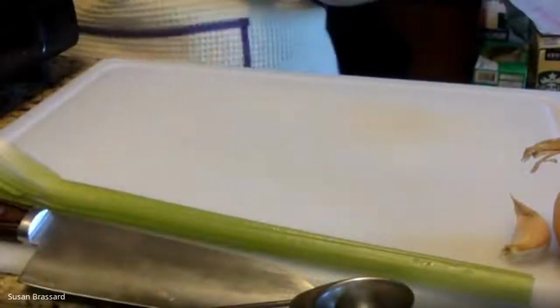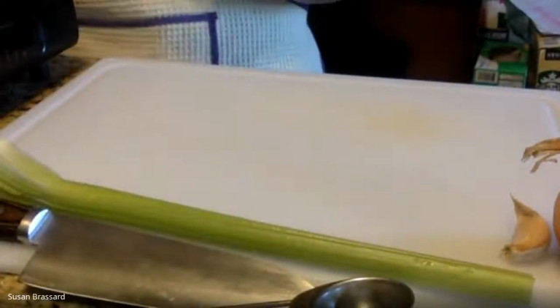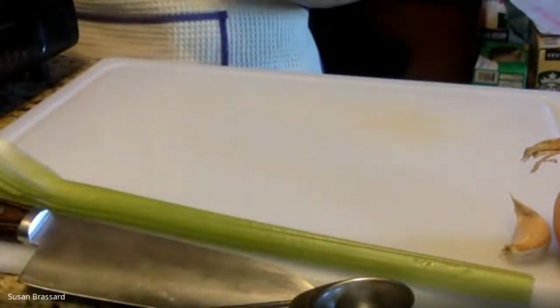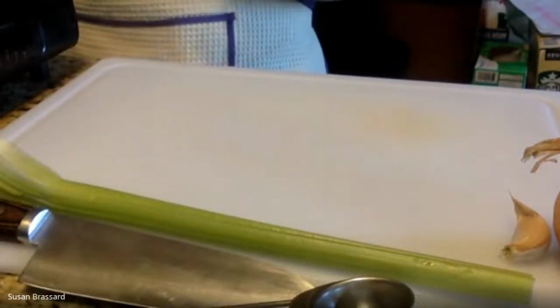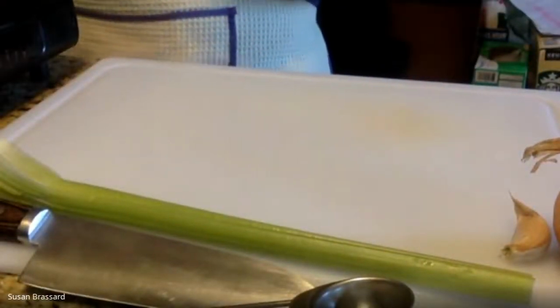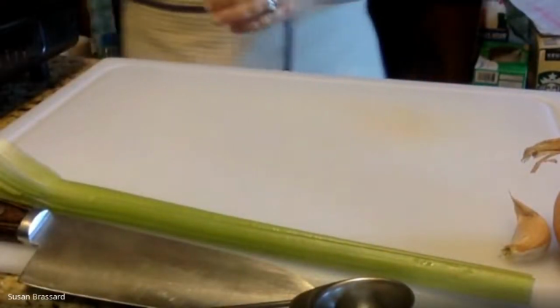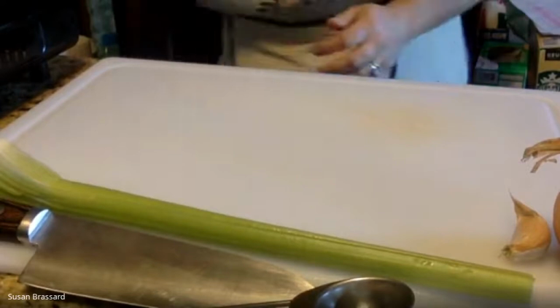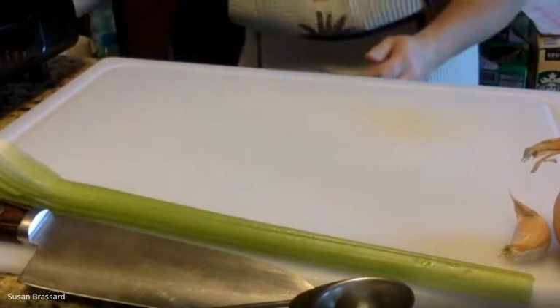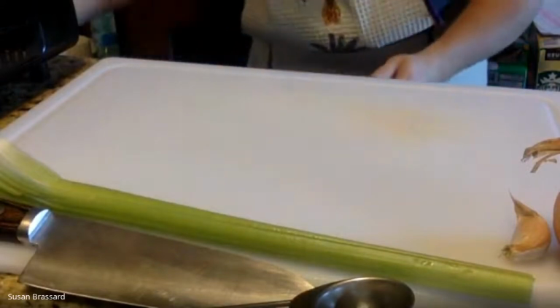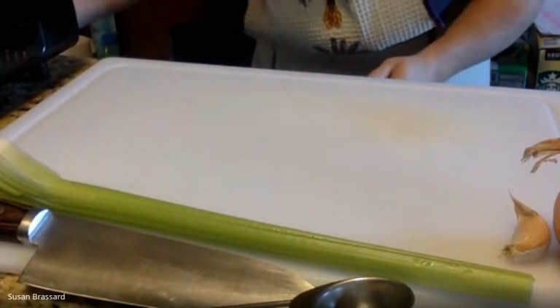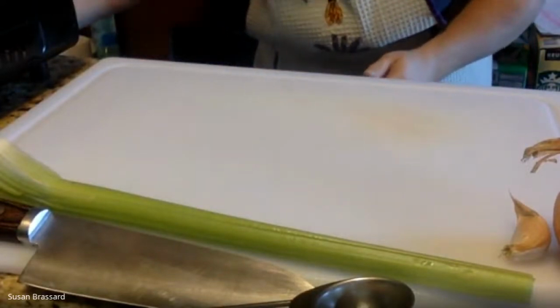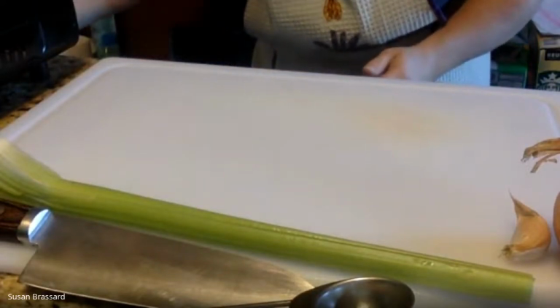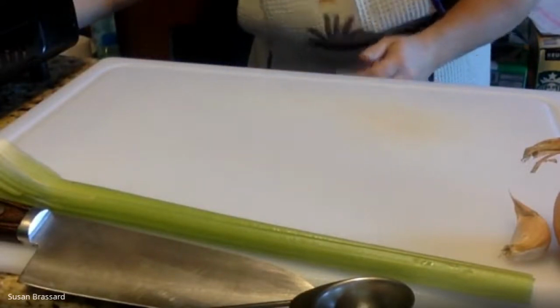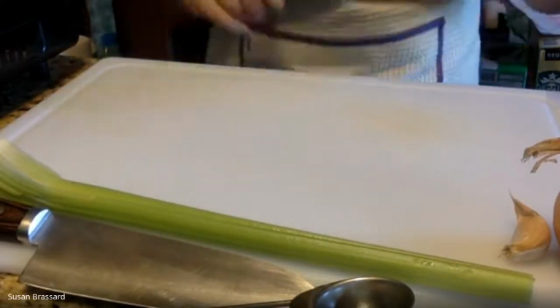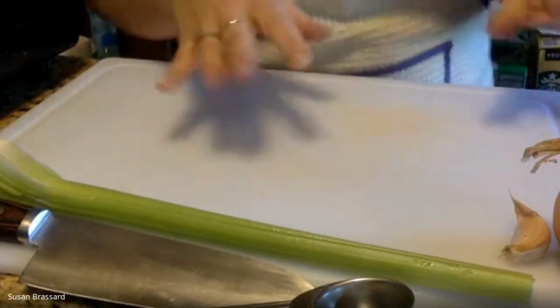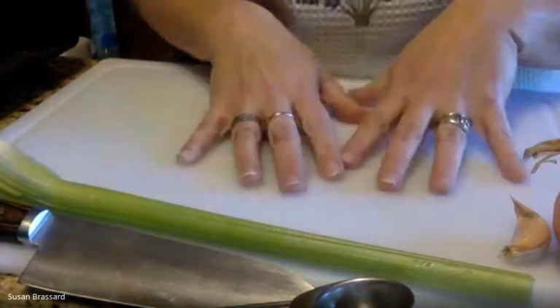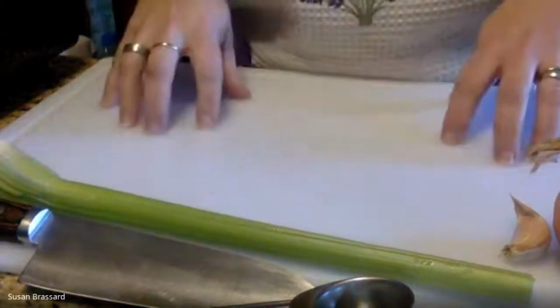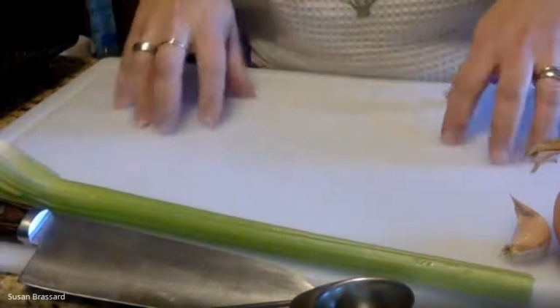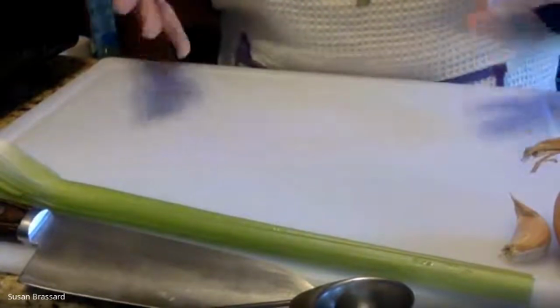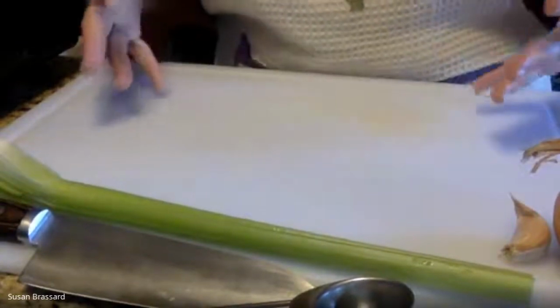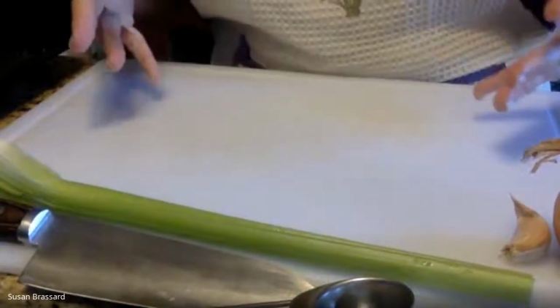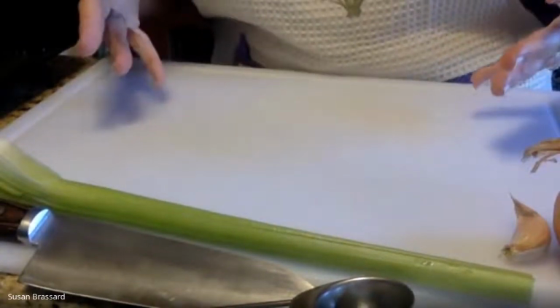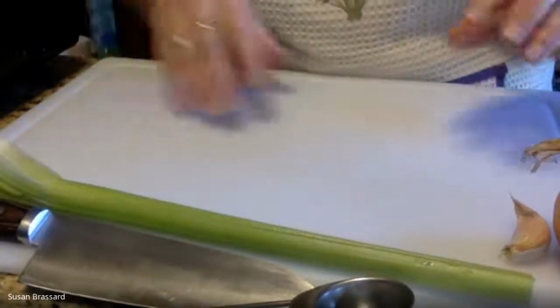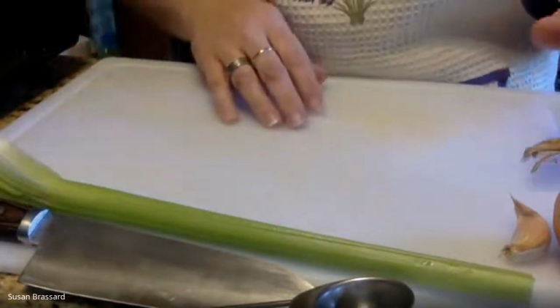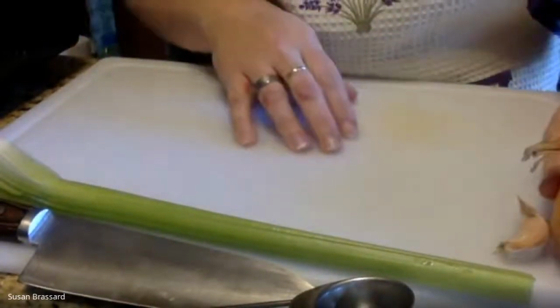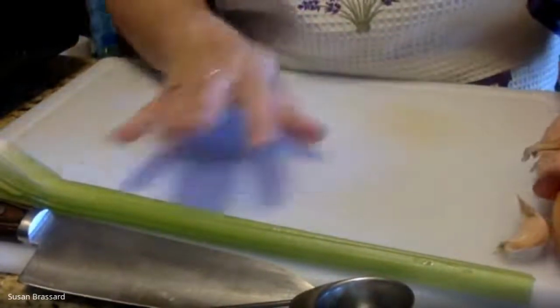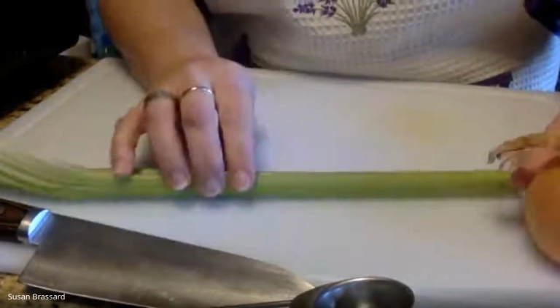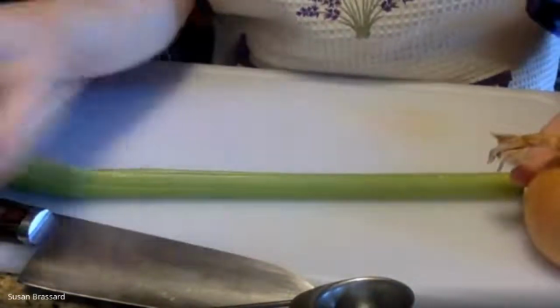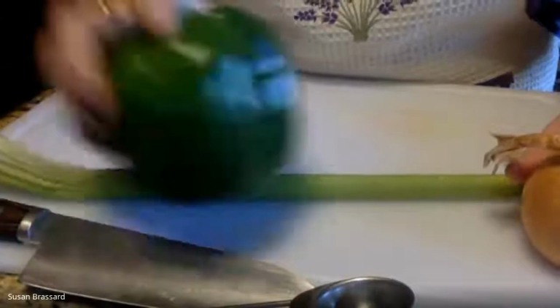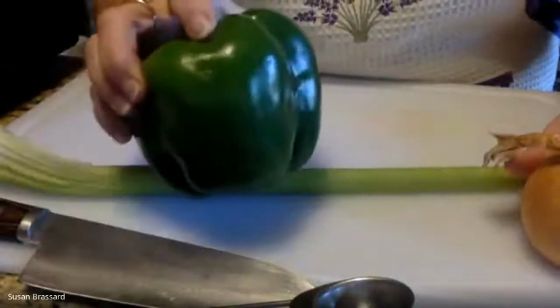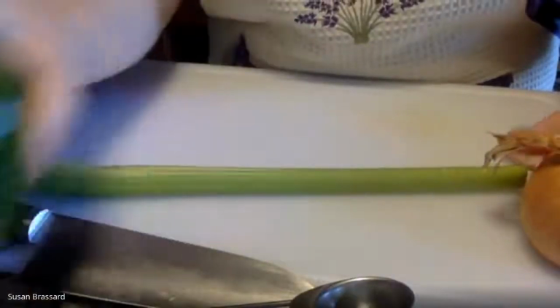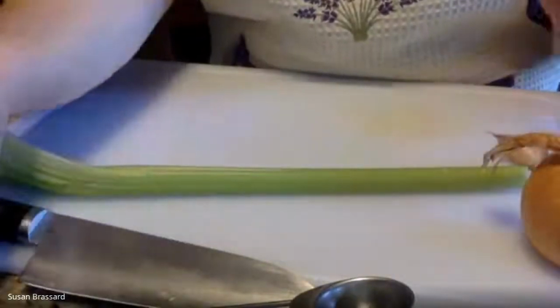I'm going to turn this burner on very low just to start getting that butter melted, and I'm going to start with what we call the trinity in creole cuisine — which is onion, celery, and green bell pepper.